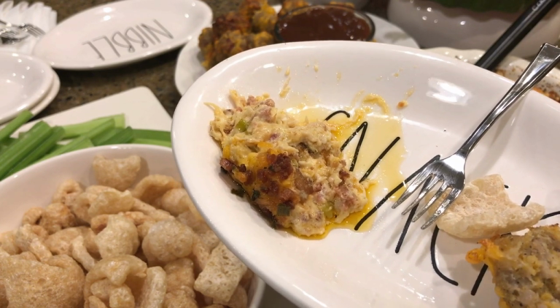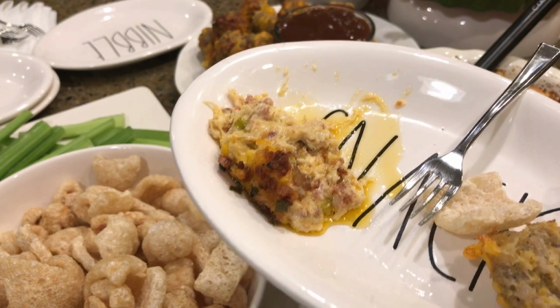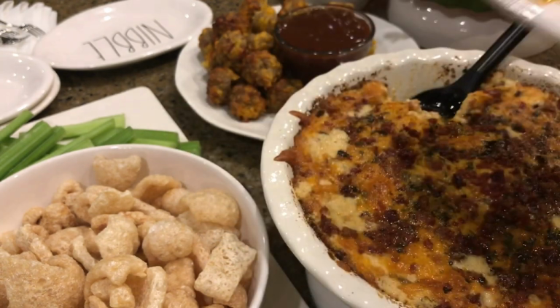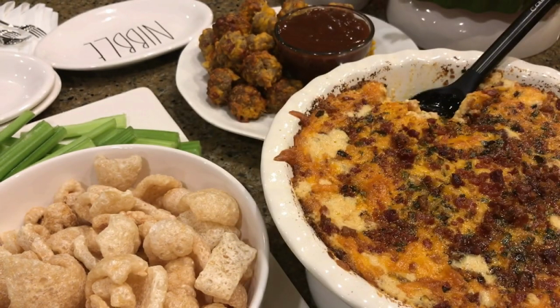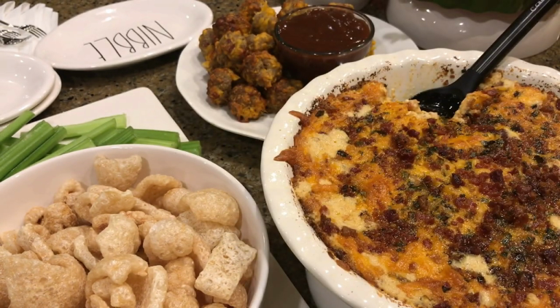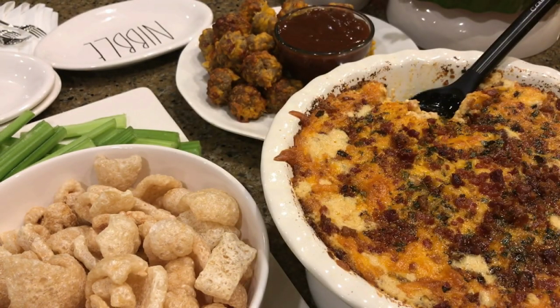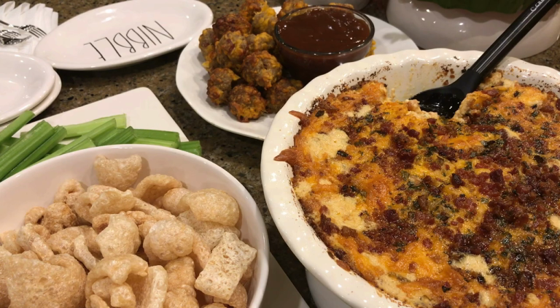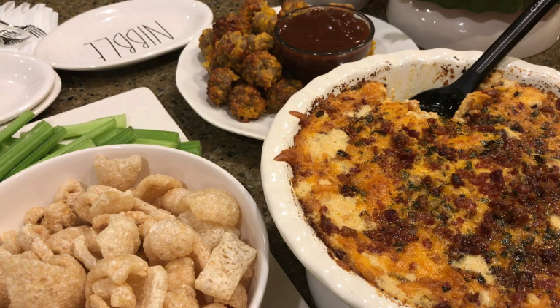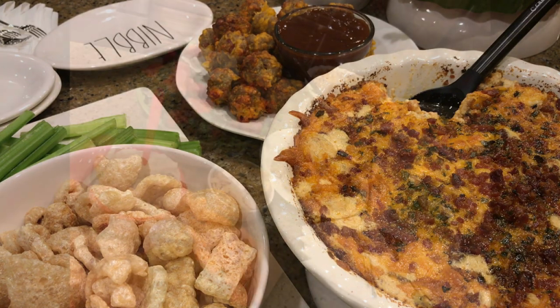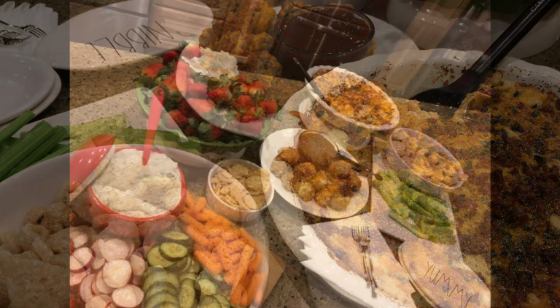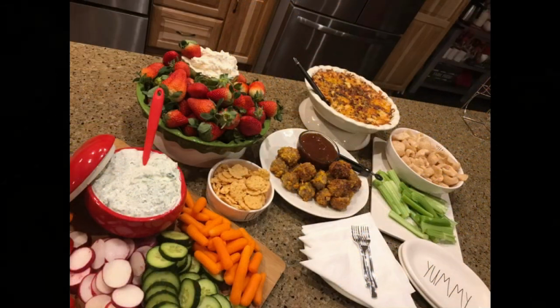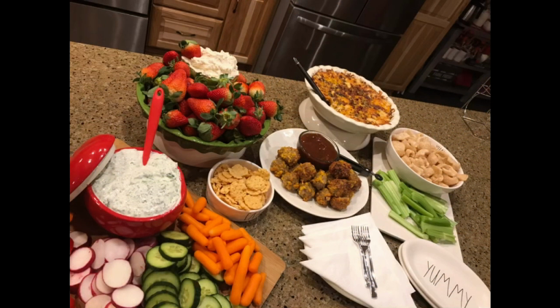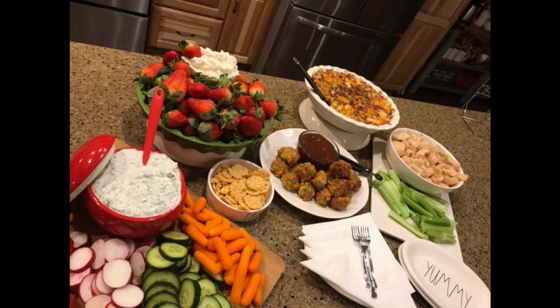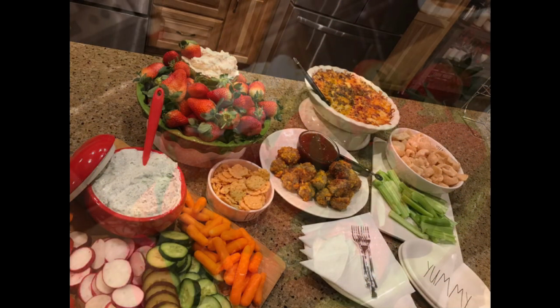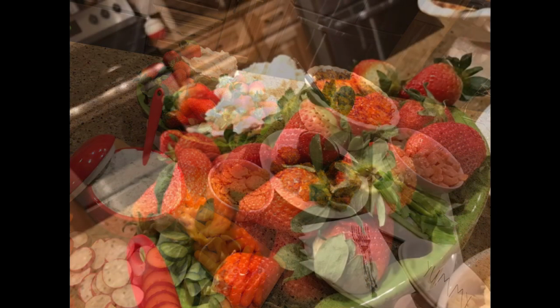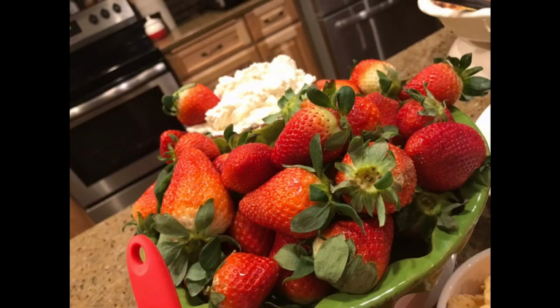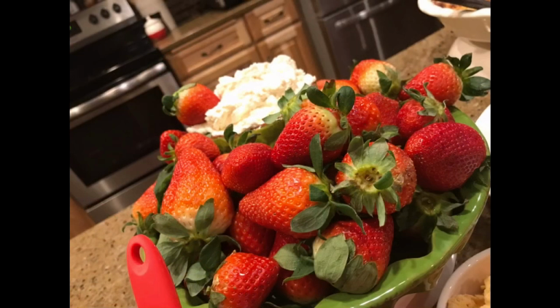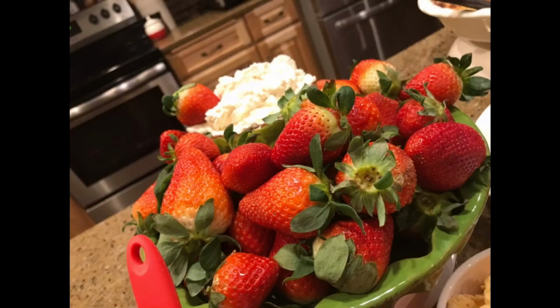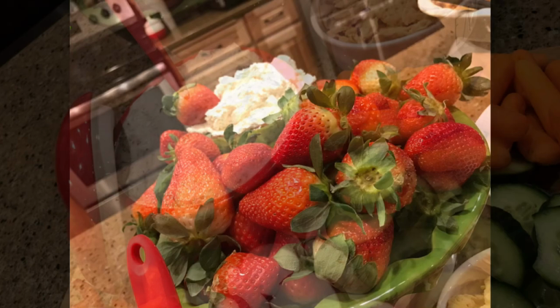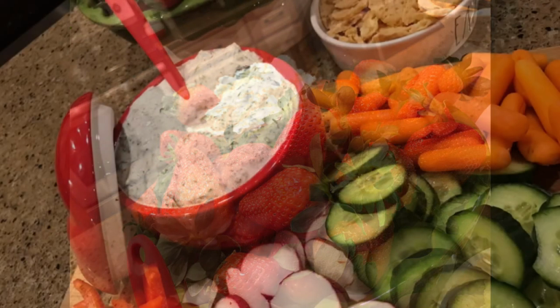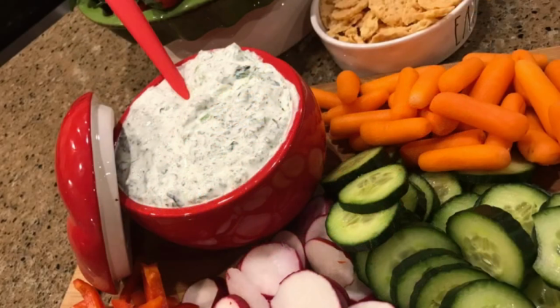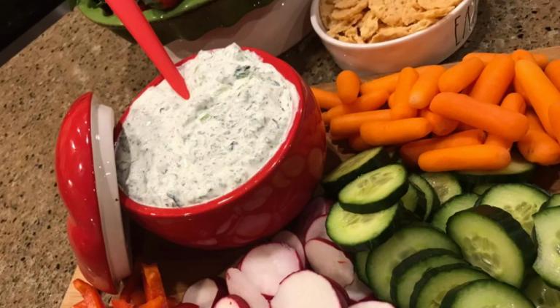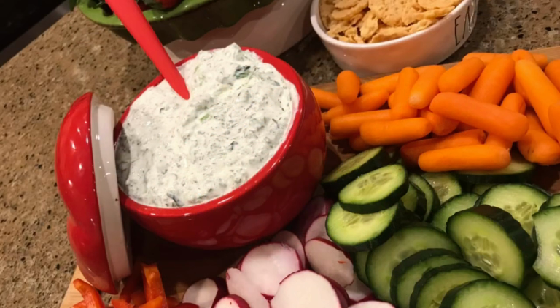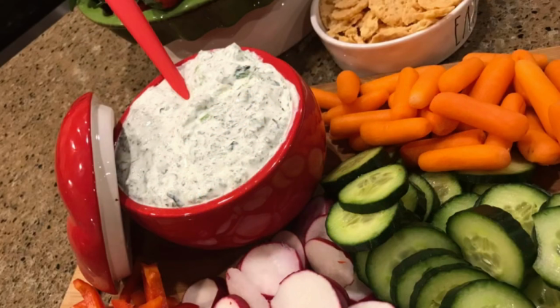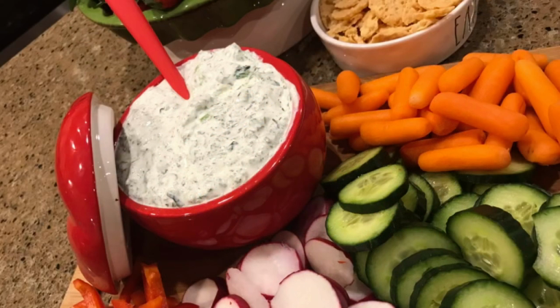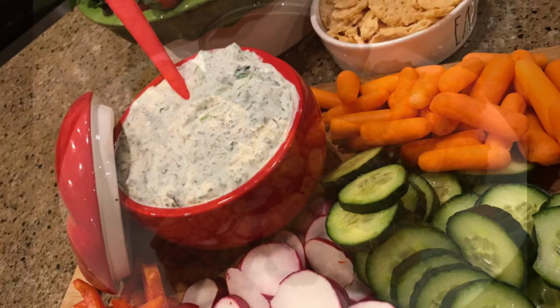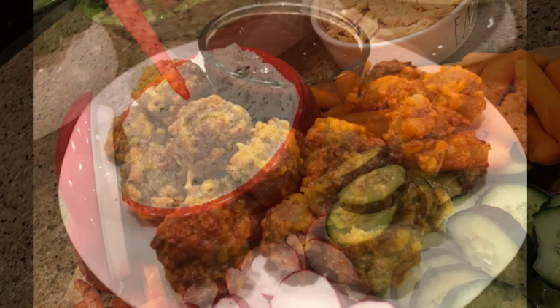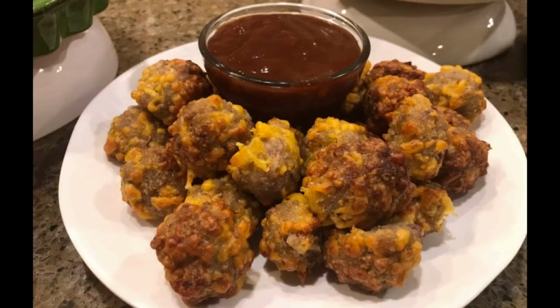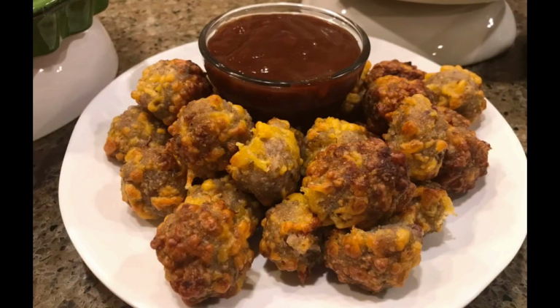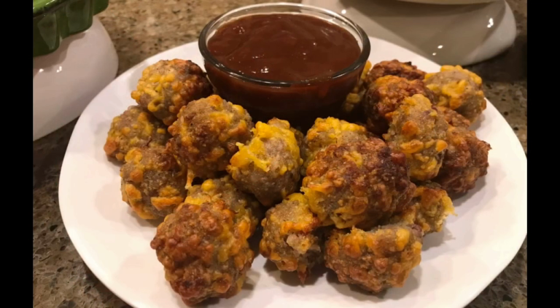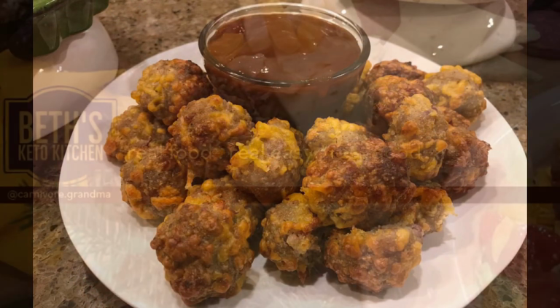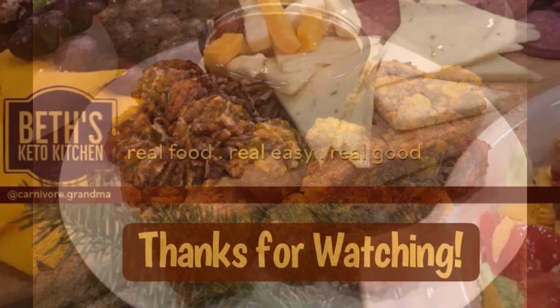You guys have a great night! If you enjoyed this video please subscribe and hit the notification bell so you're alerted of all my new recipe videos. Thanks again for watching, everyone!